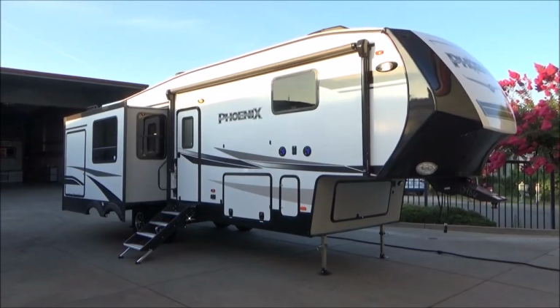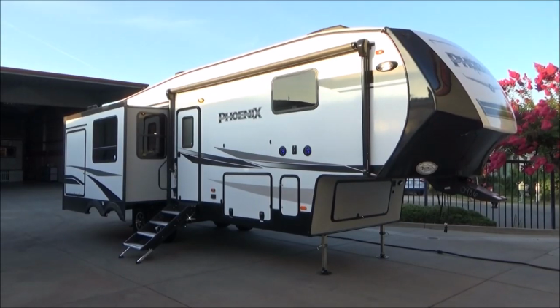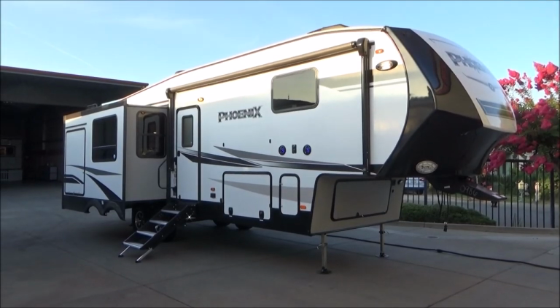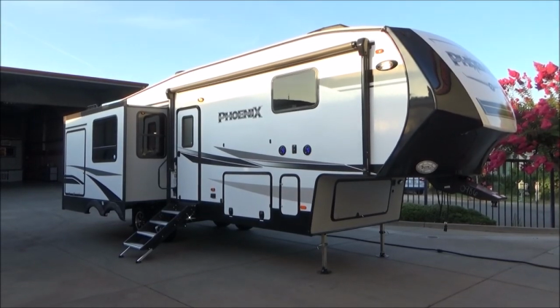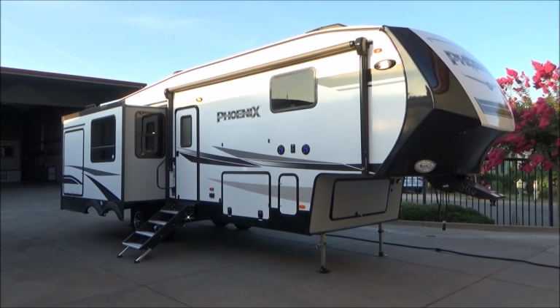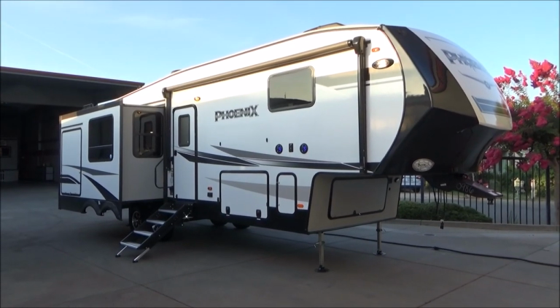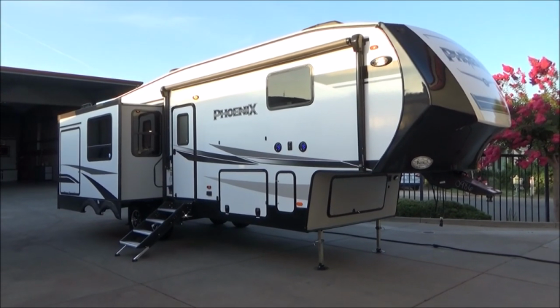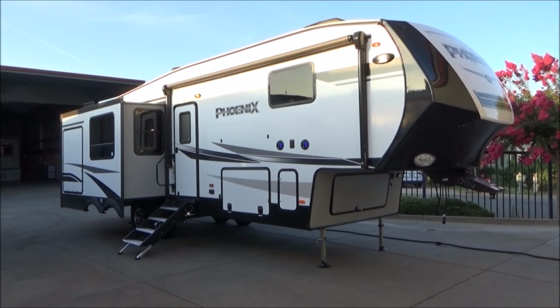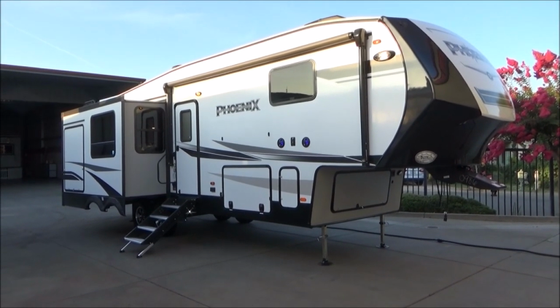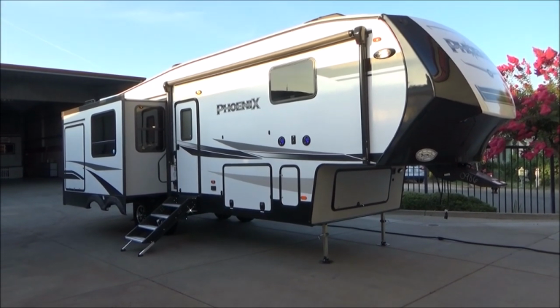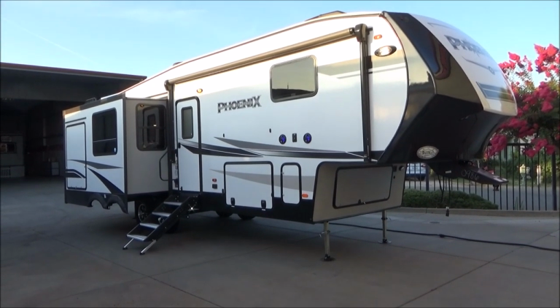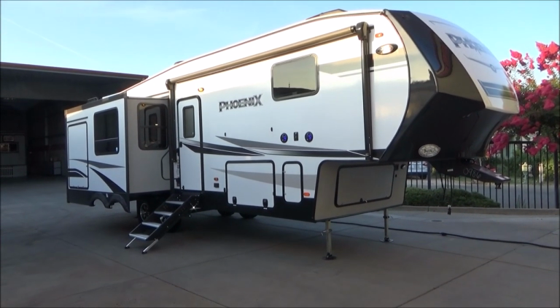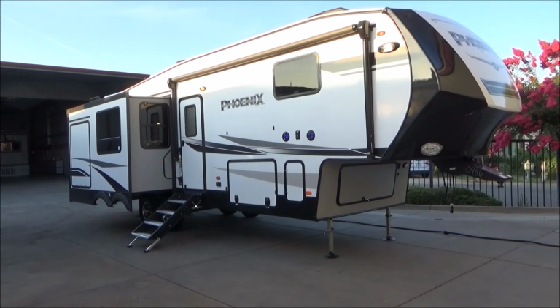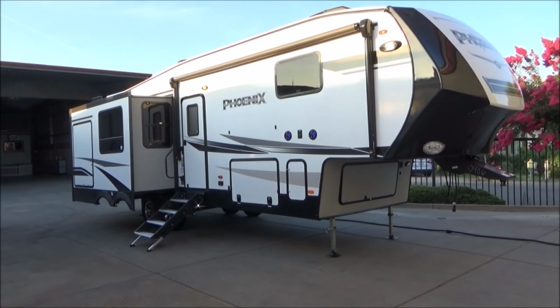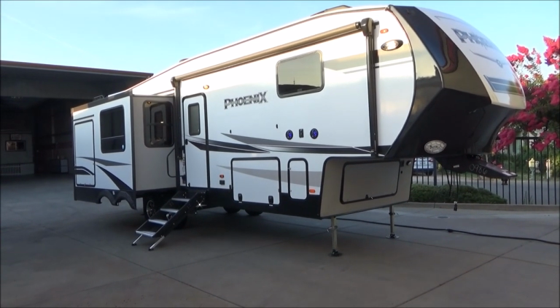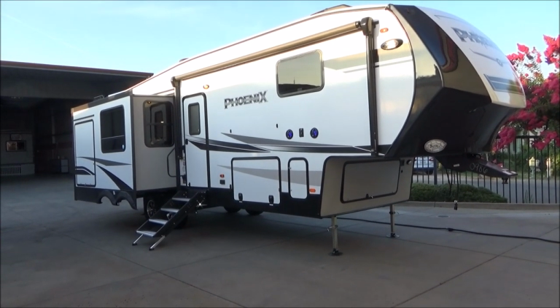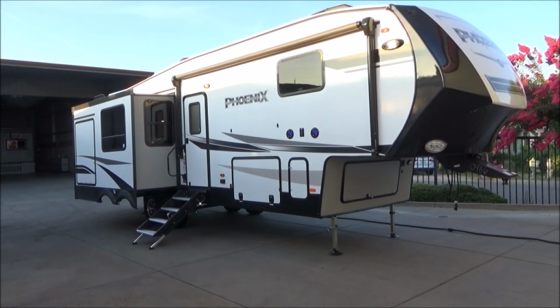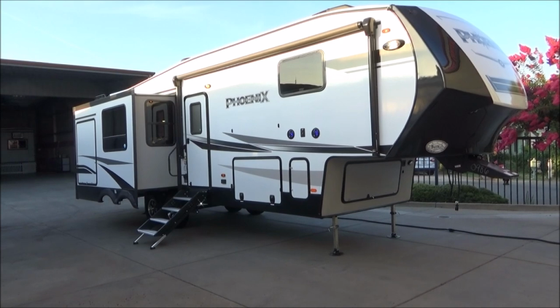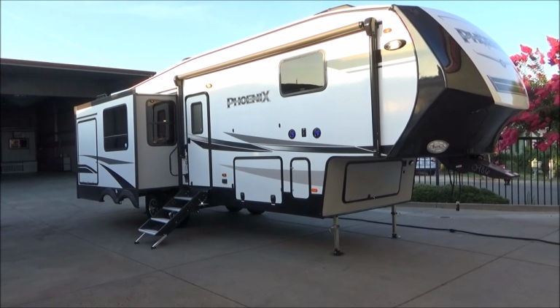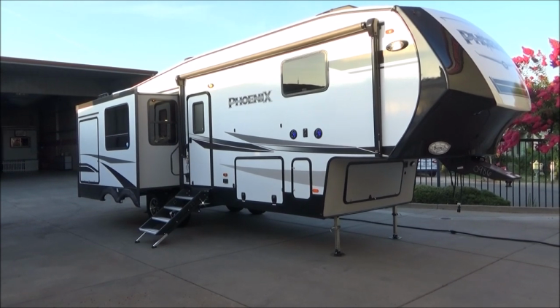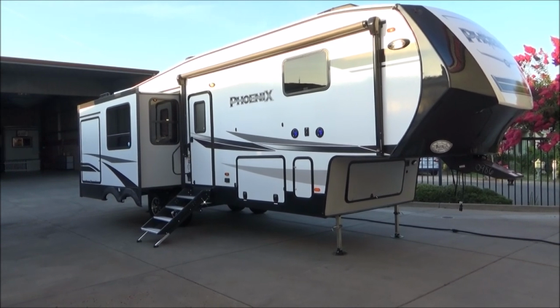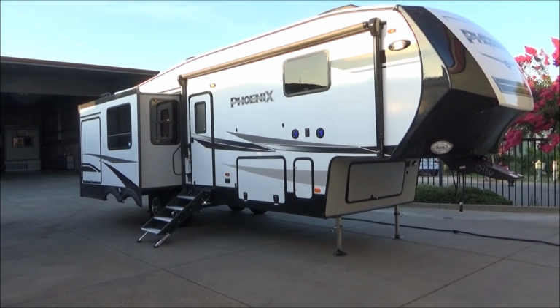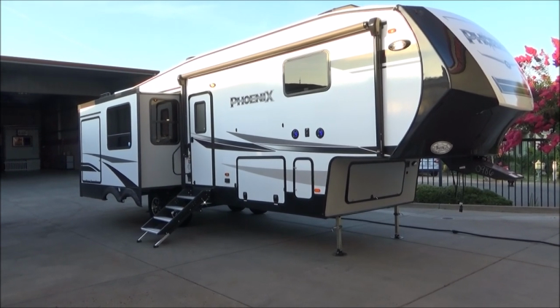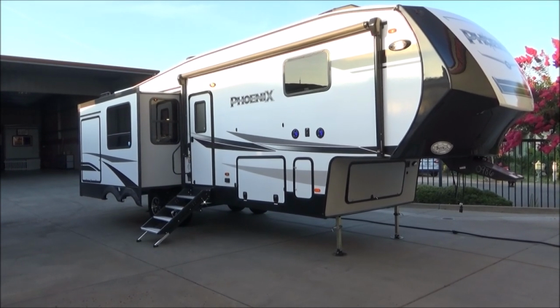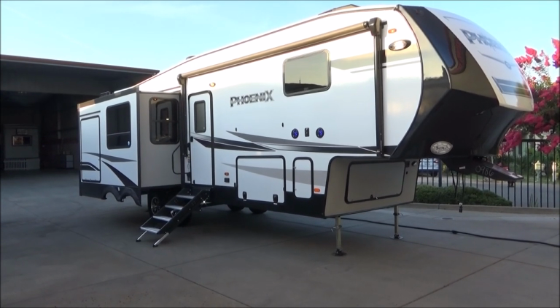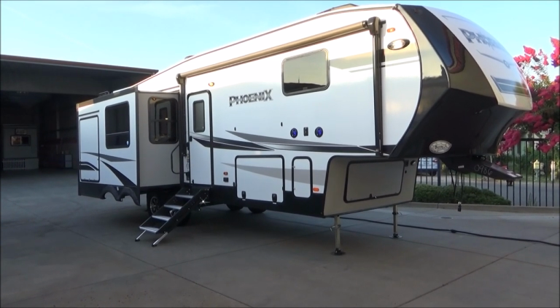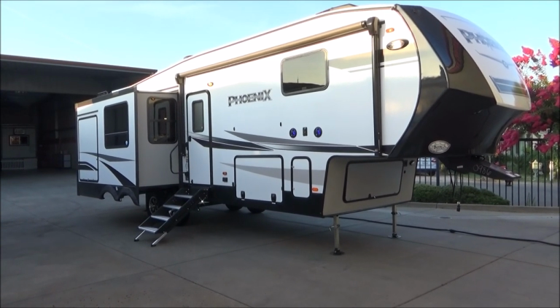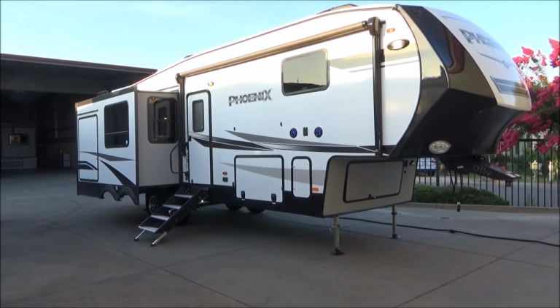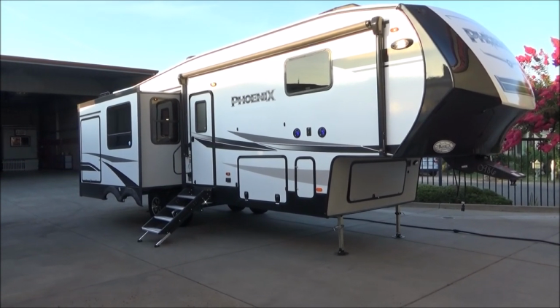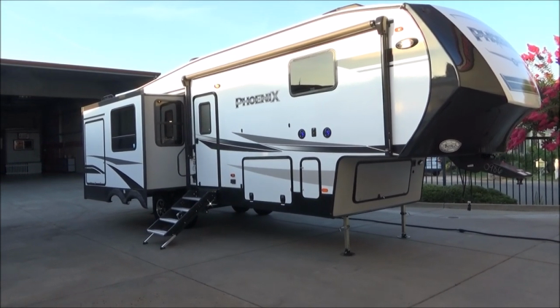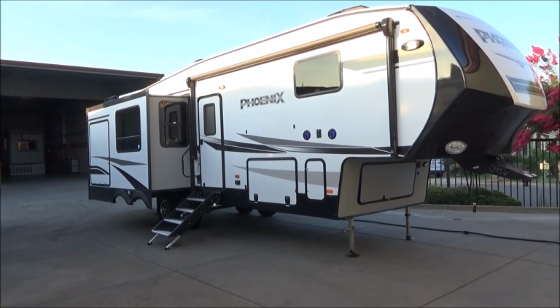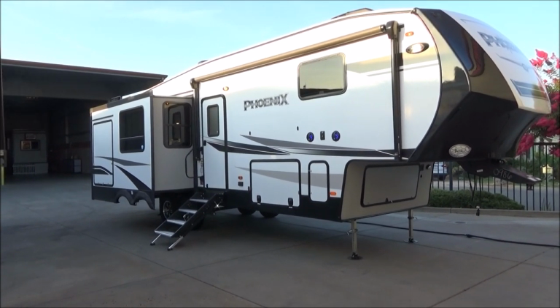Hello everybody, Tony with the Furl Auto Group. Today I'm going to take you through our Shasta Fenix 298 RLS. I'm going to tell you all the specs I can remember off the top of my head and all the features I can keep your attention for.